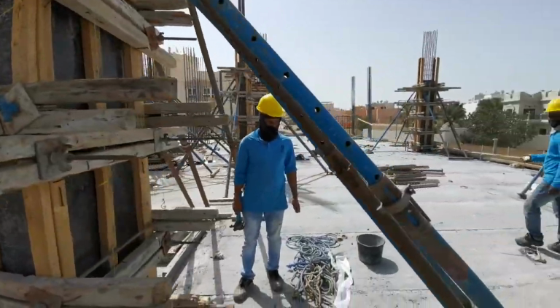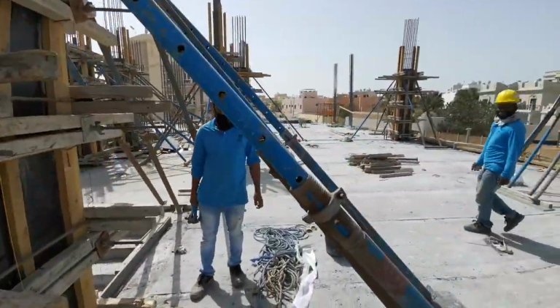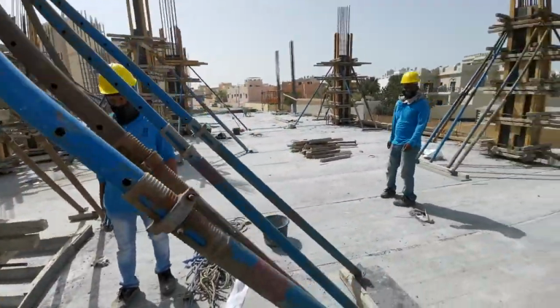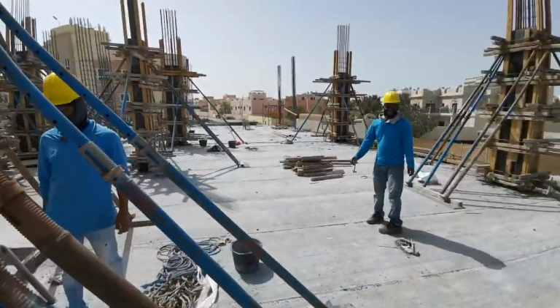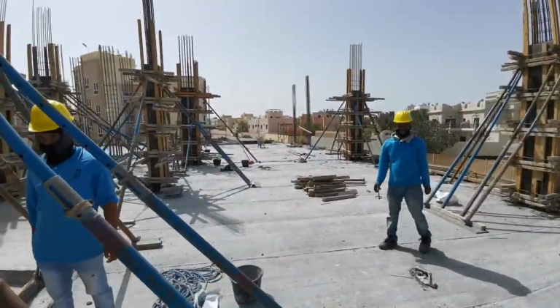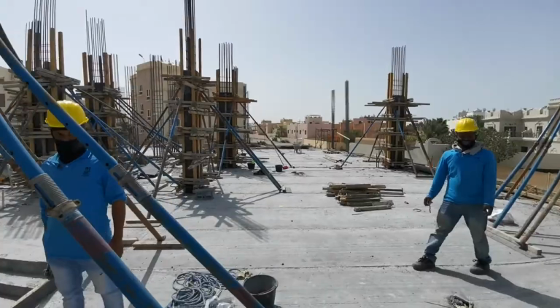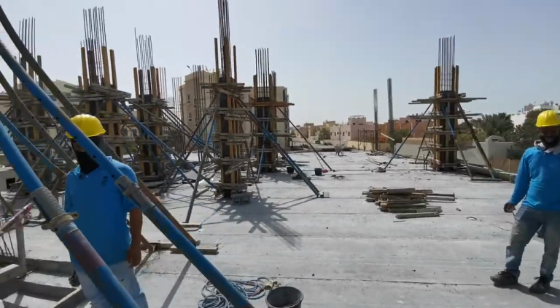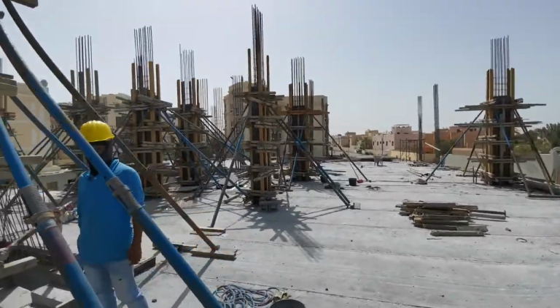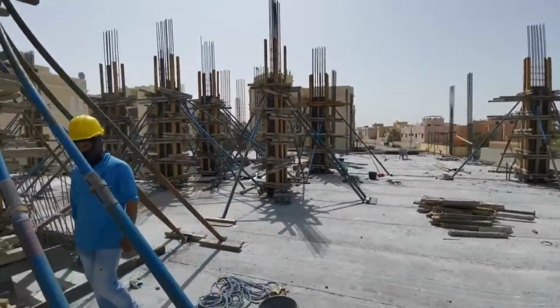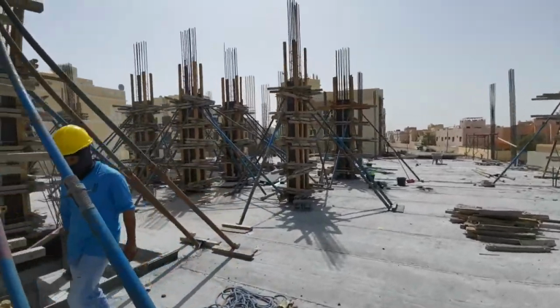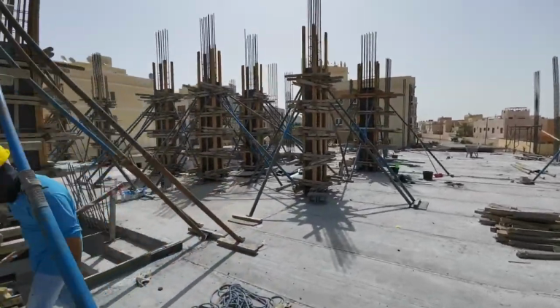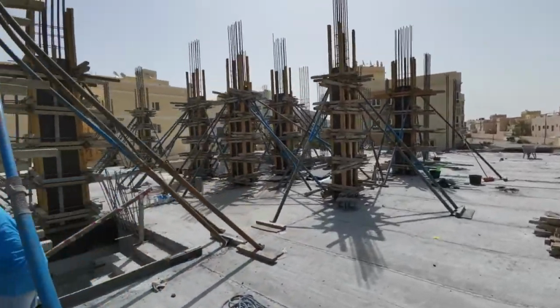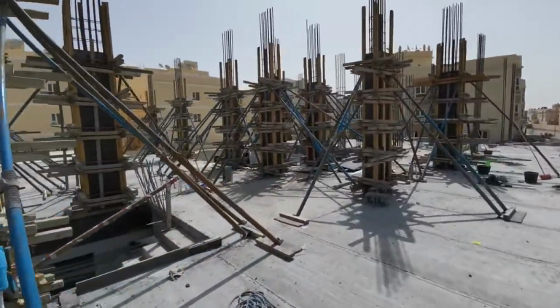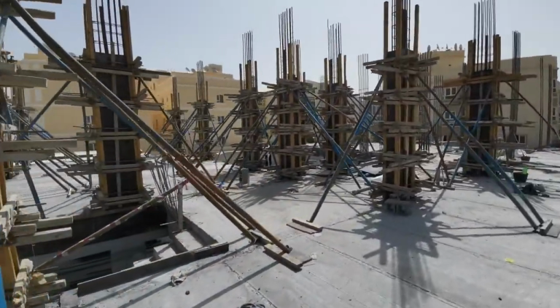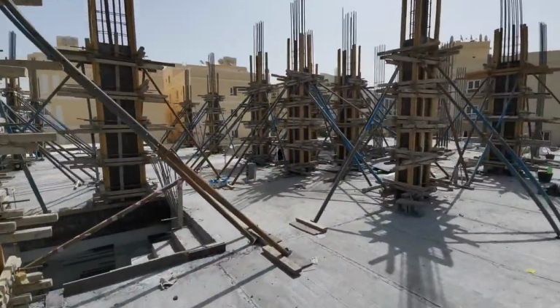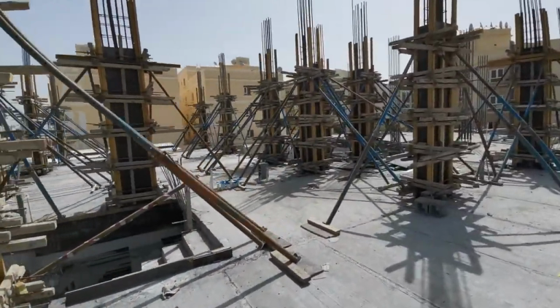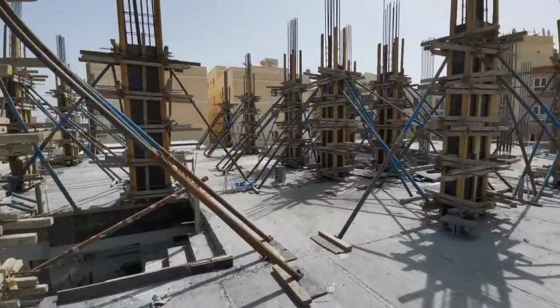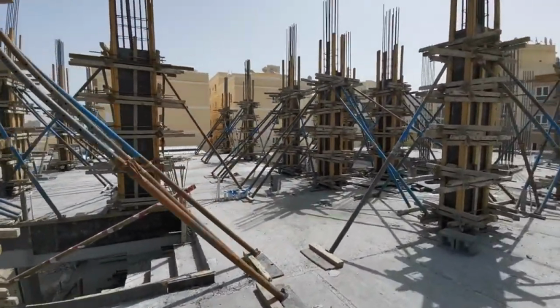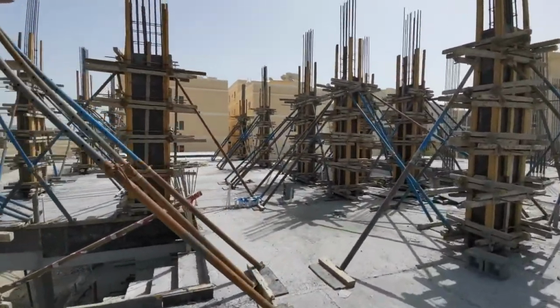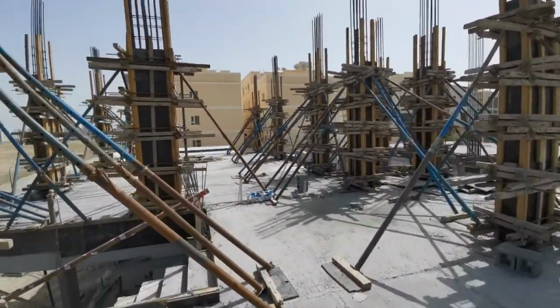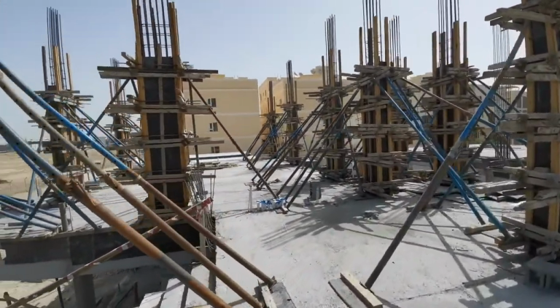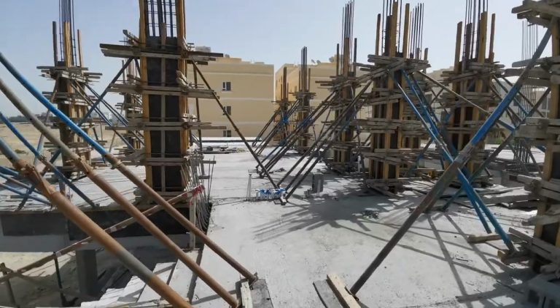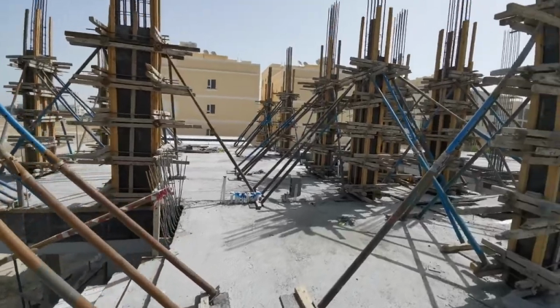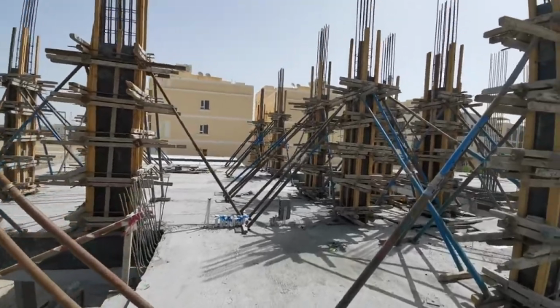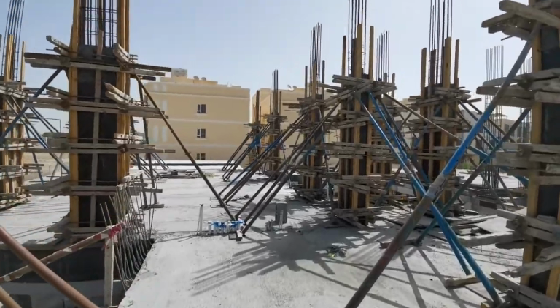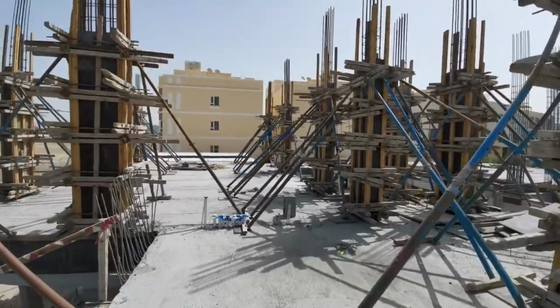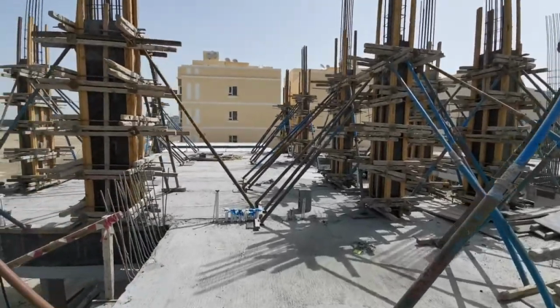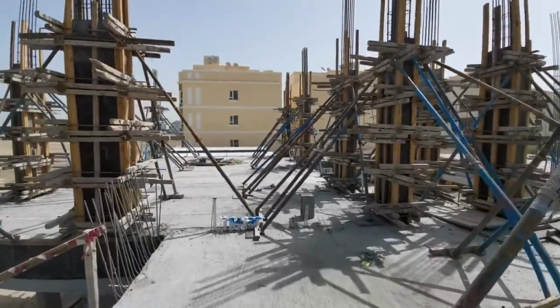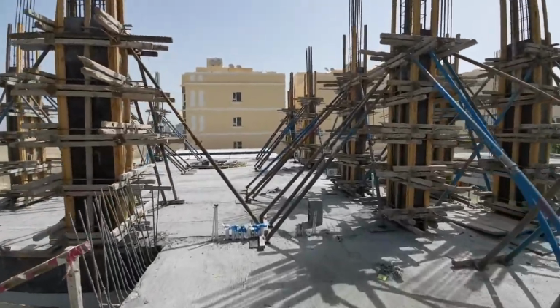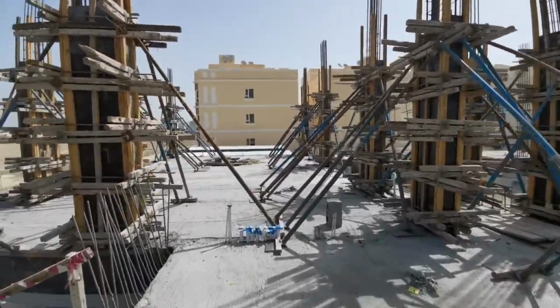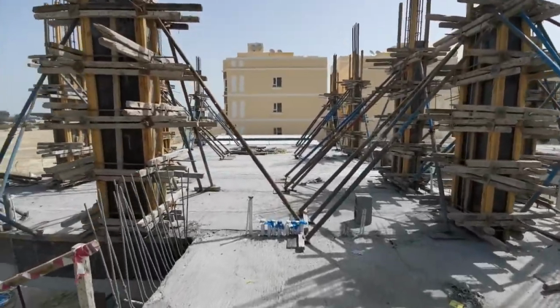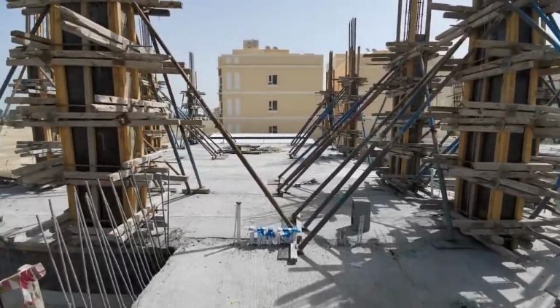This is Villa 1. Today they are planning for the concrete pour for Villa 1 columns. All columns are ready — I have deeply checked and there is no issue.